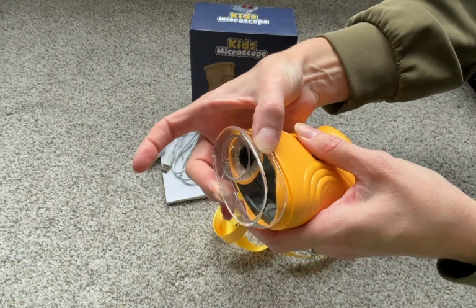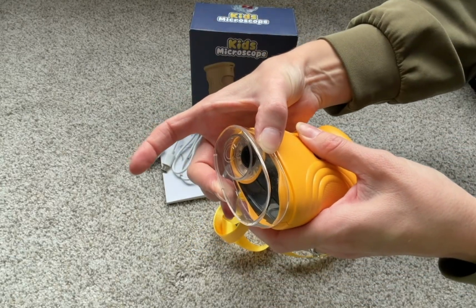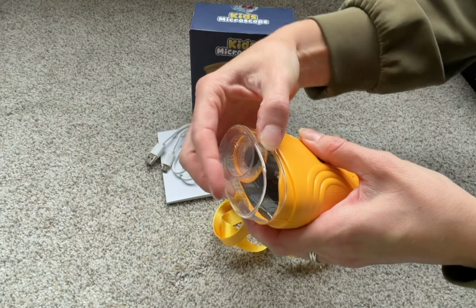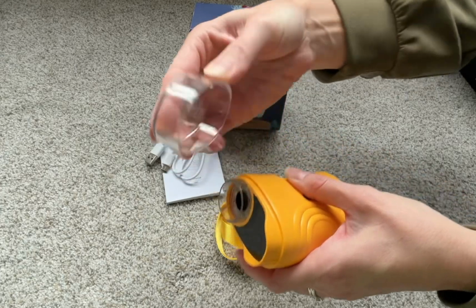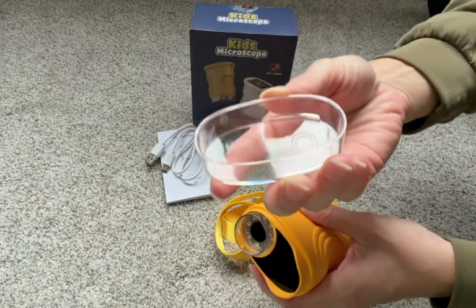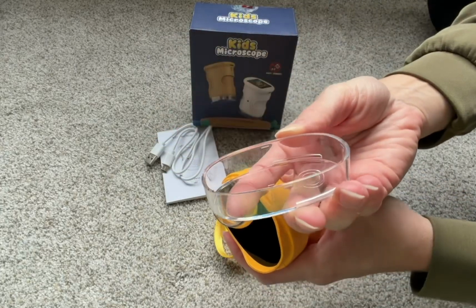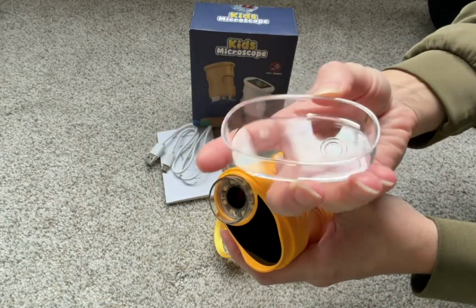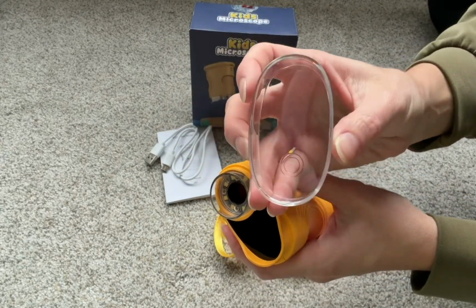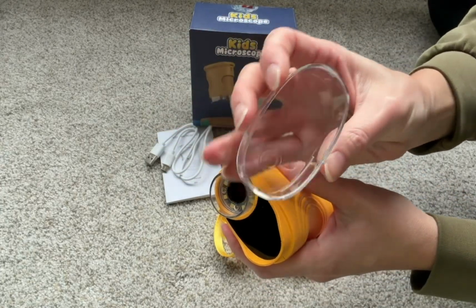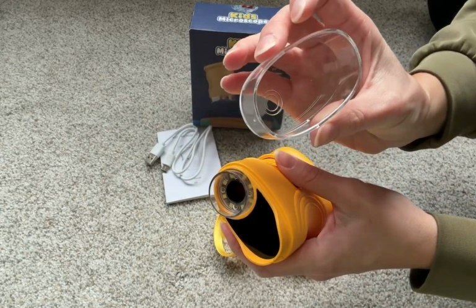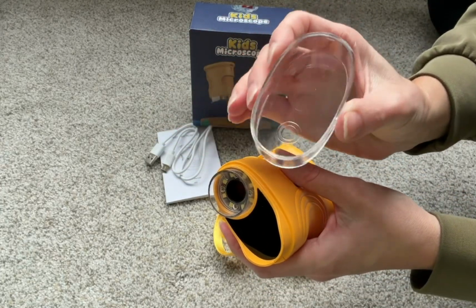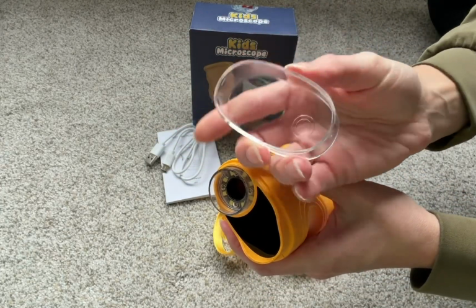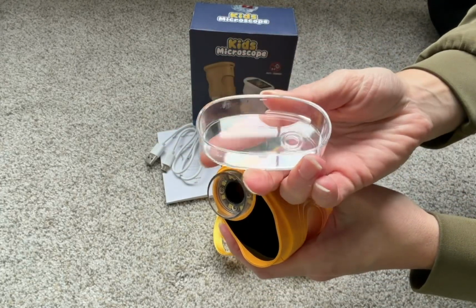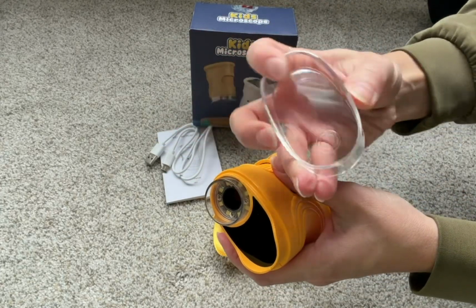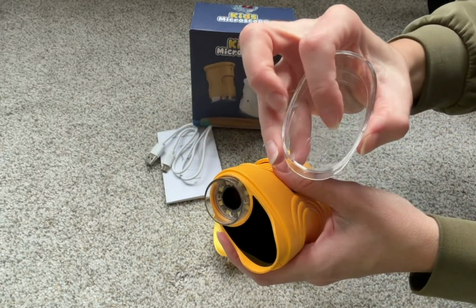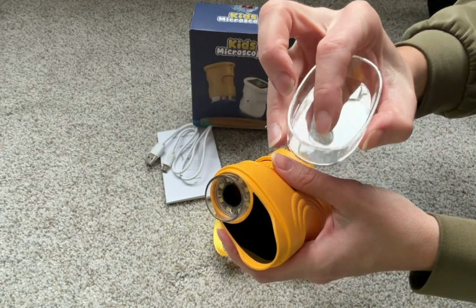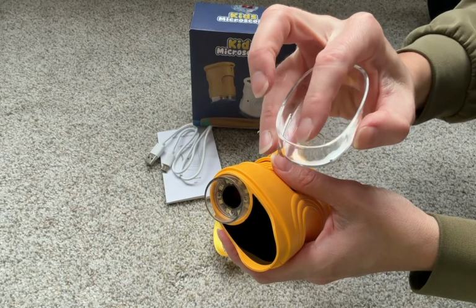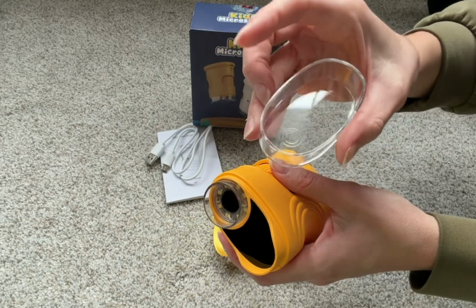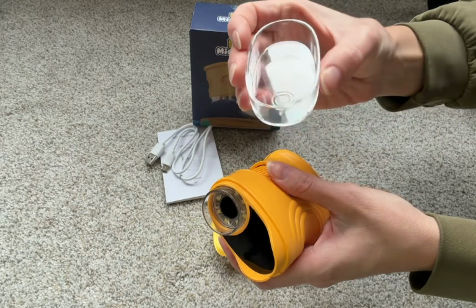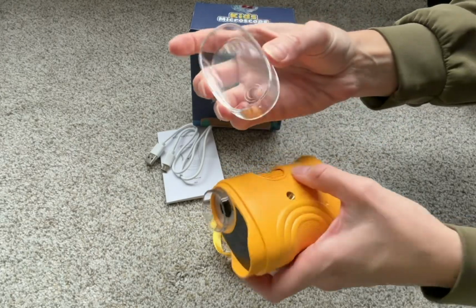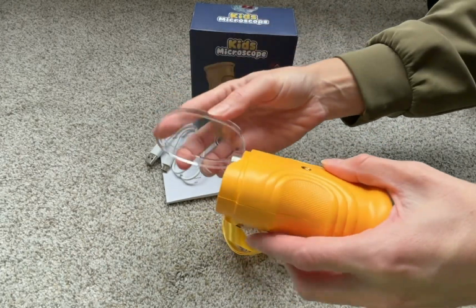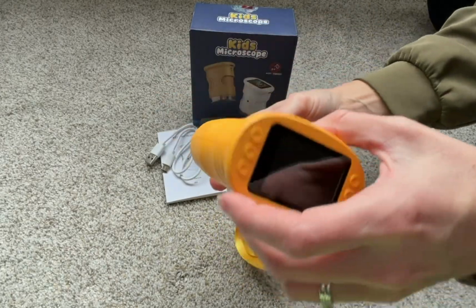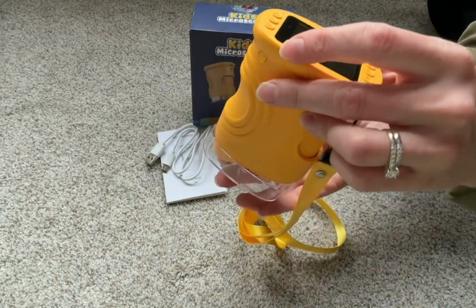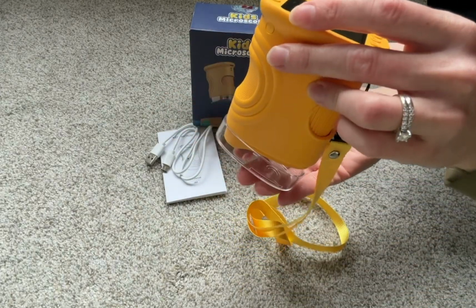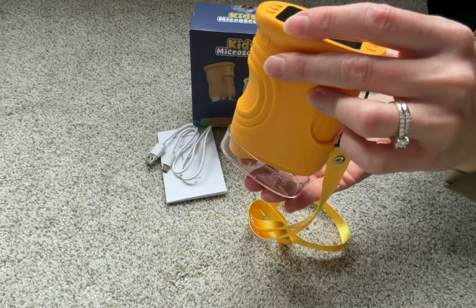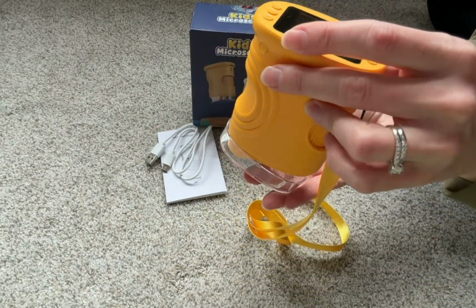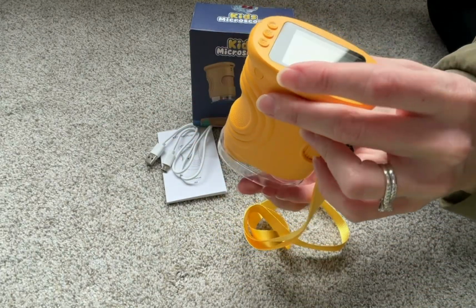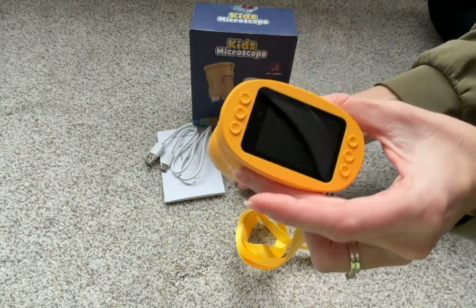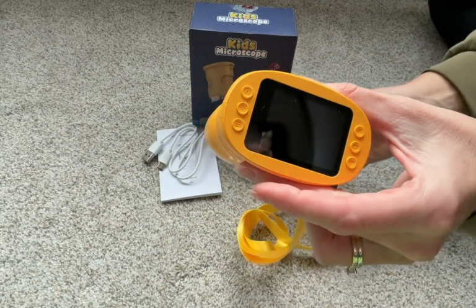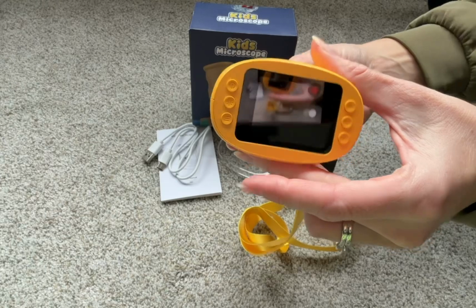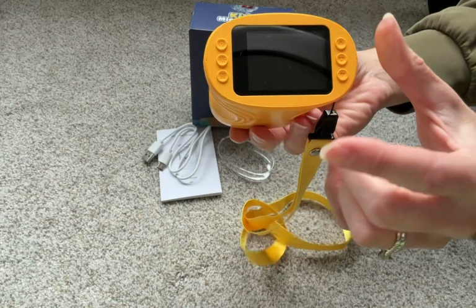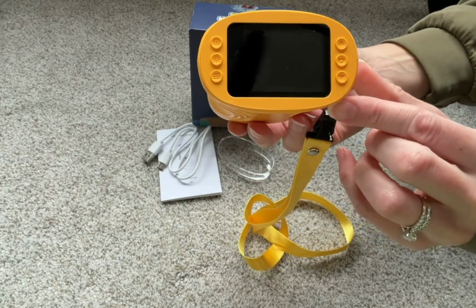The cap is also a specimen tray, so you can put different specimens in there — if it's small or something — and view it that way. It will snap right on, and you can turn it around.